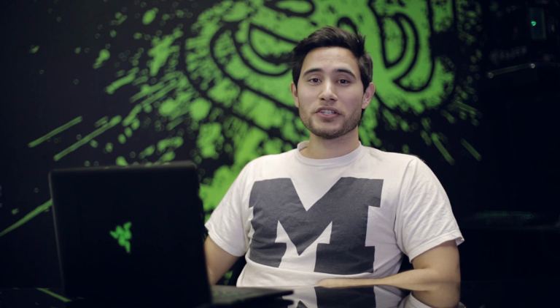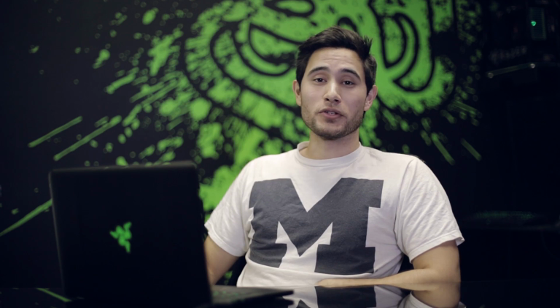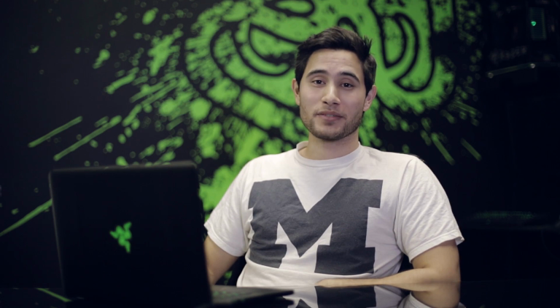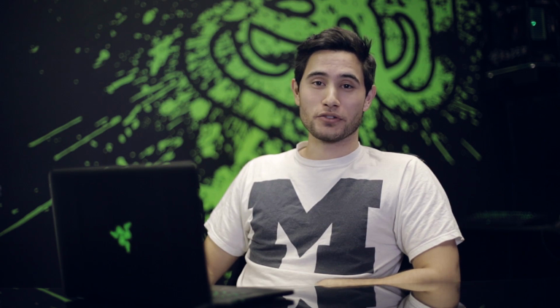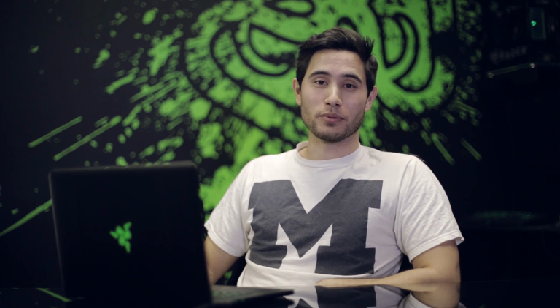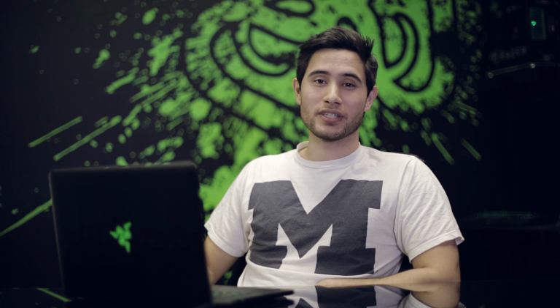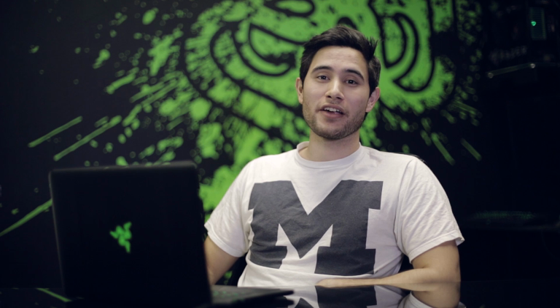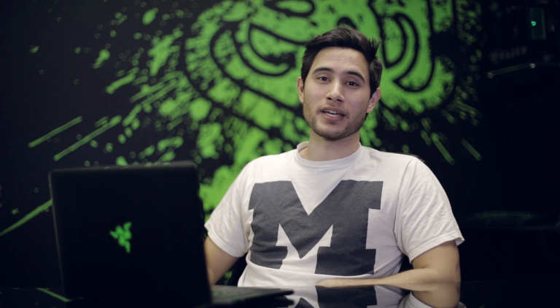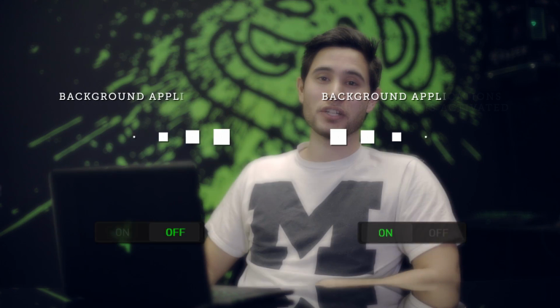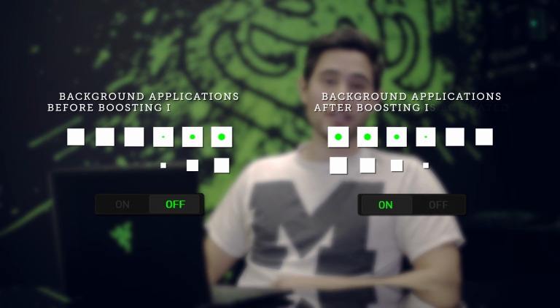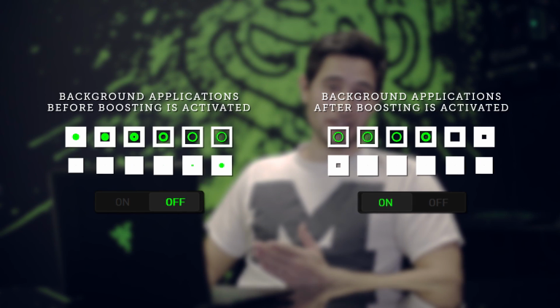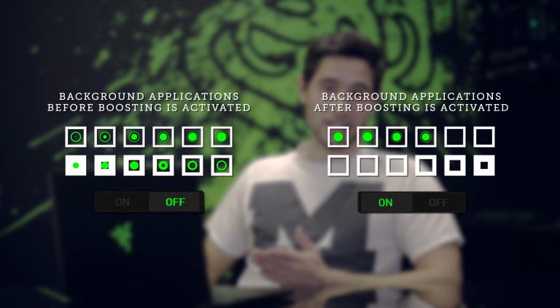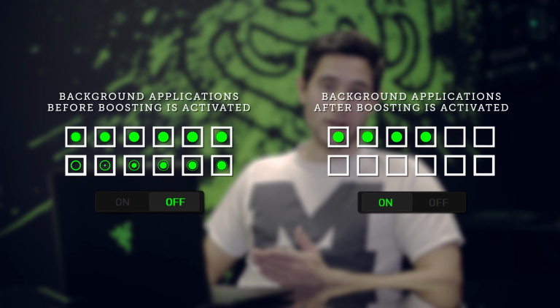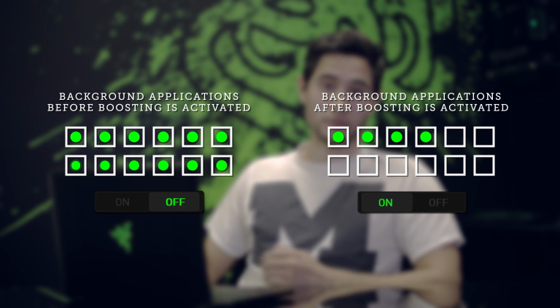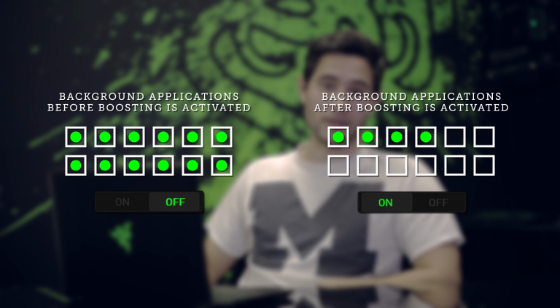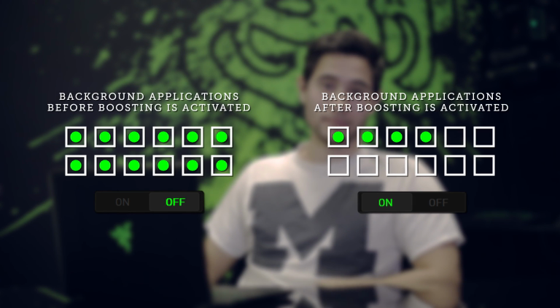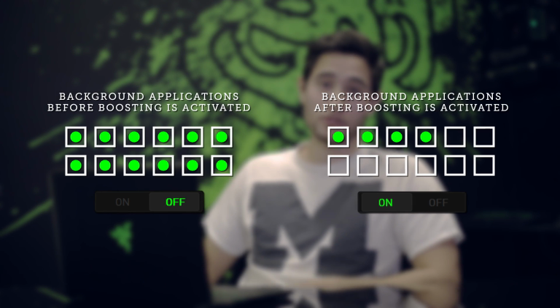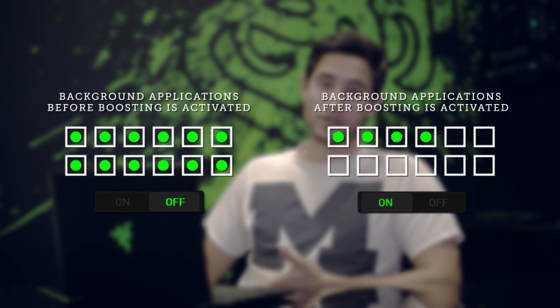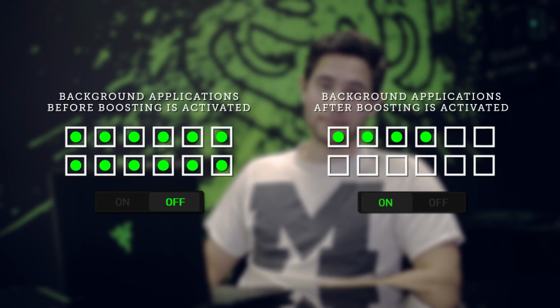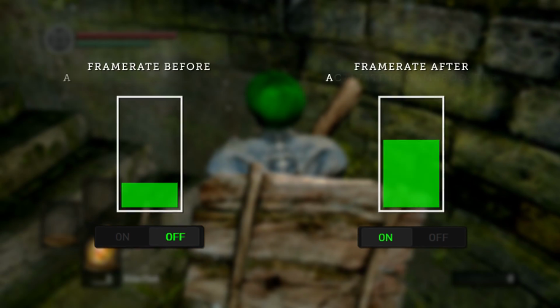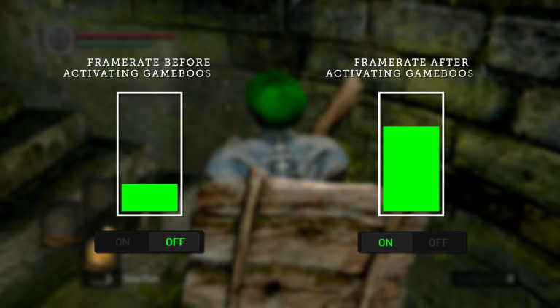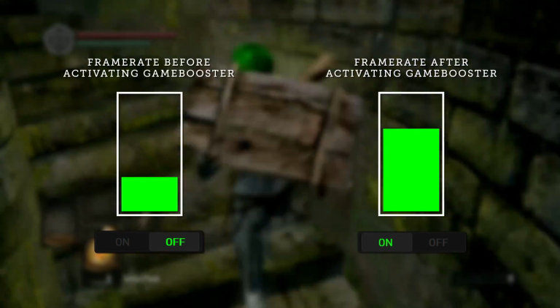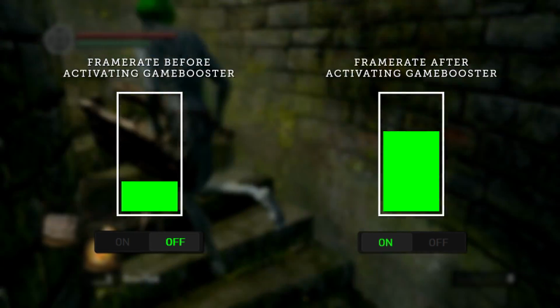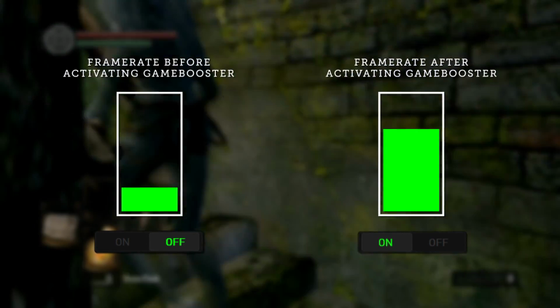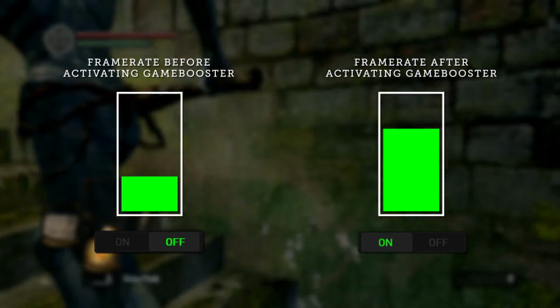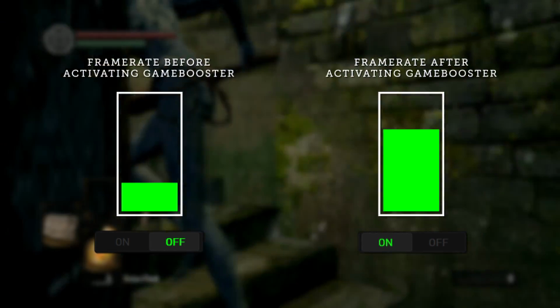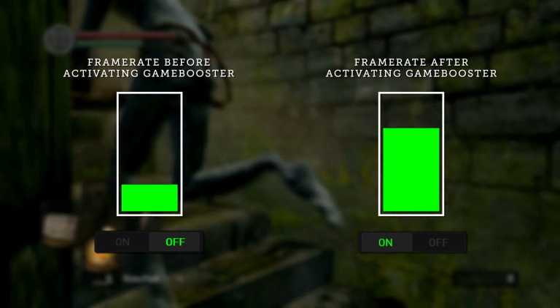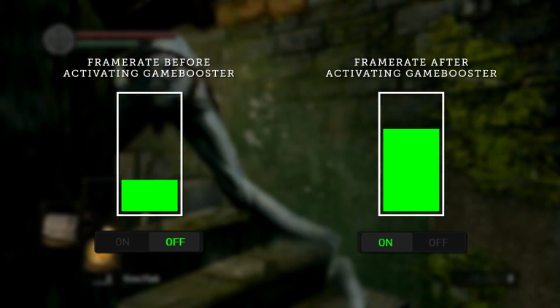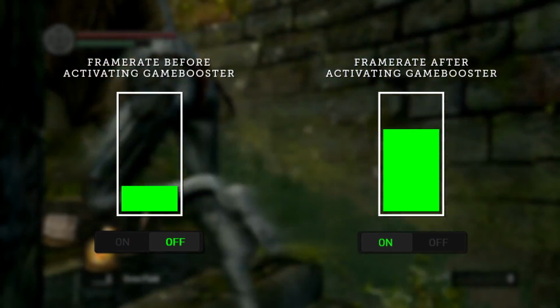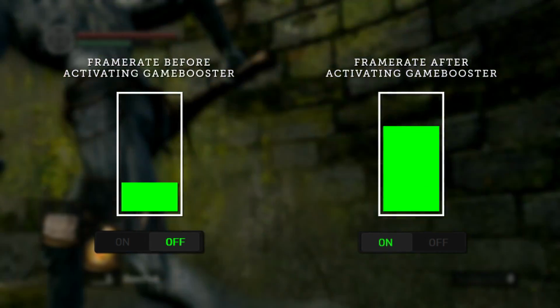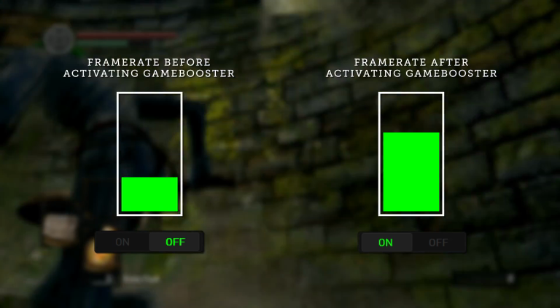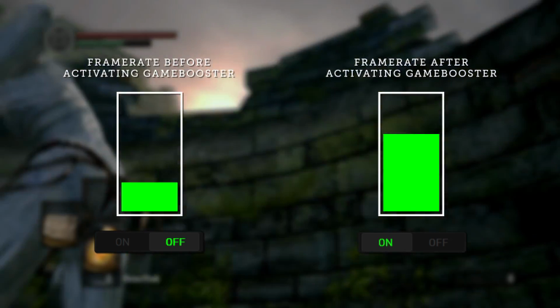Razer Game Booster maximizes your system's performance to give you higher FPS by shutting off unnecessary applications and processes when you're gaming, and resuming them when you're done. It optimizes your PC's settings and keeps your components up to date with the latest drivers to keep your PC playing at peak performance.